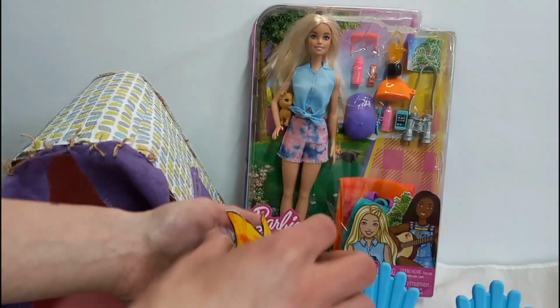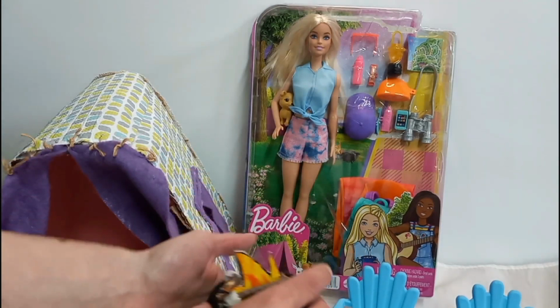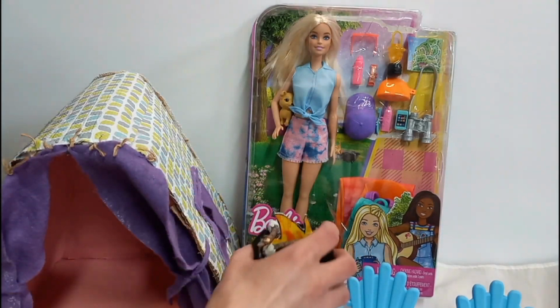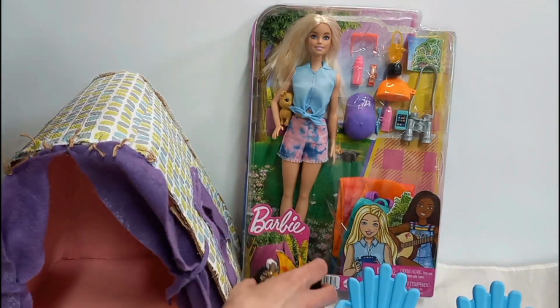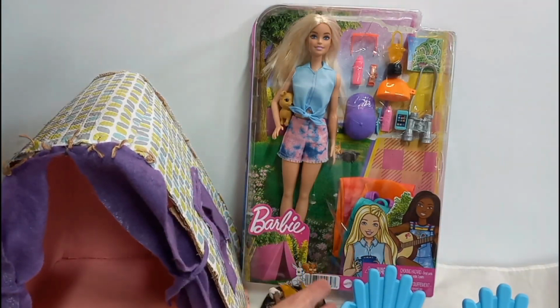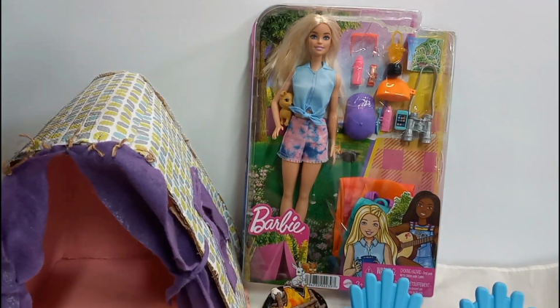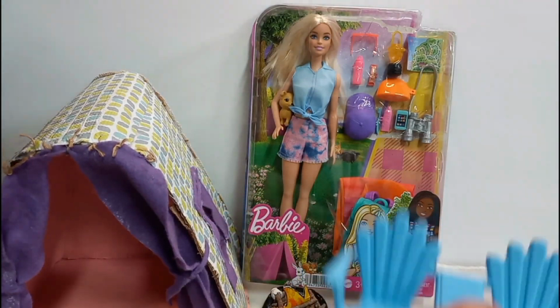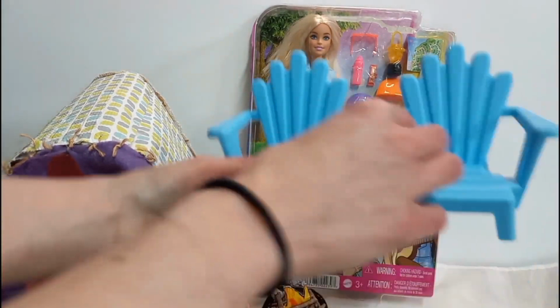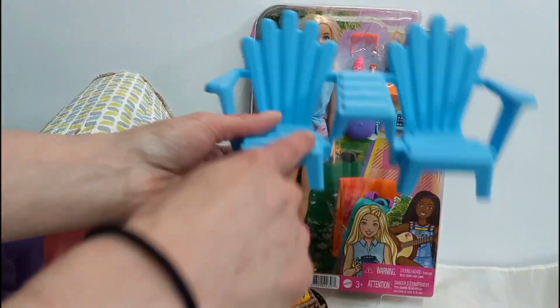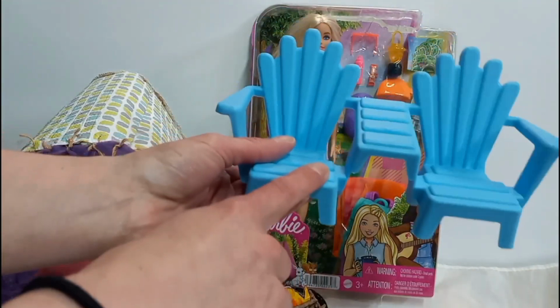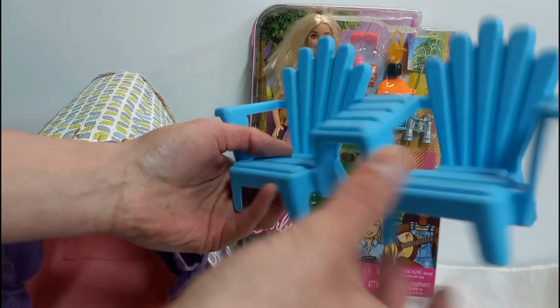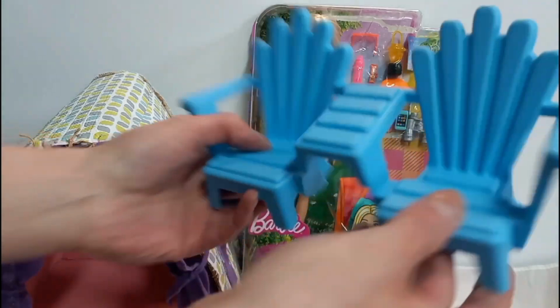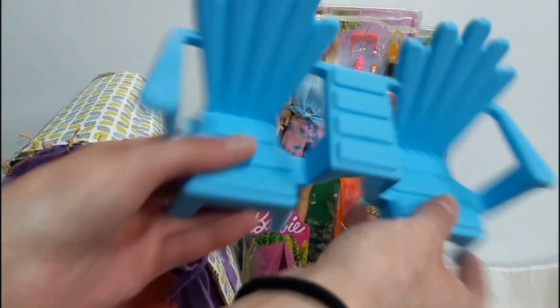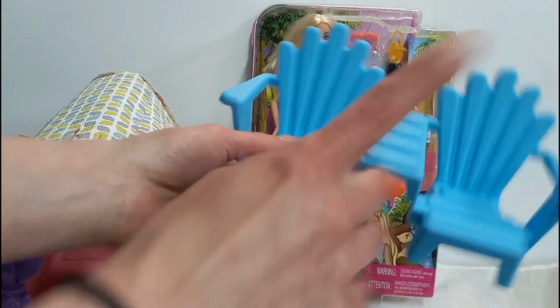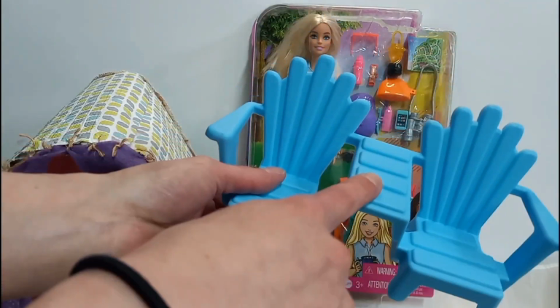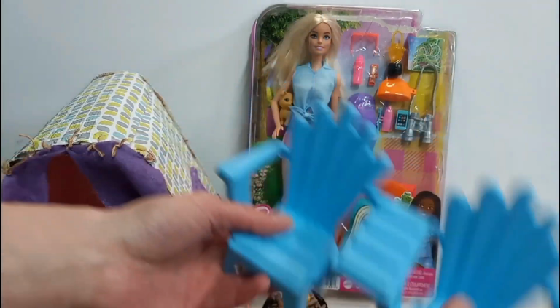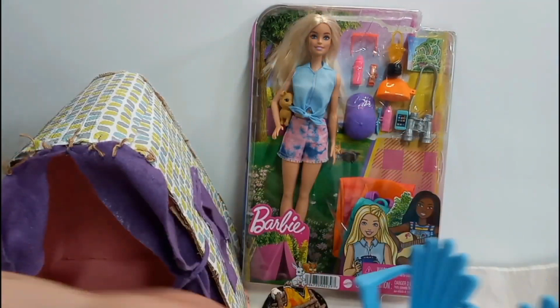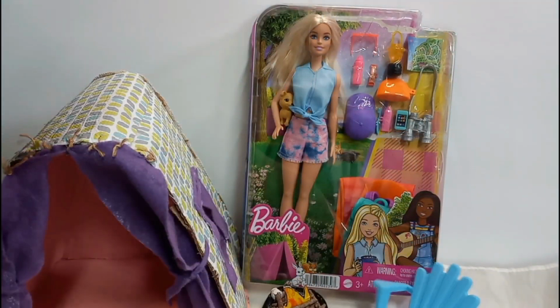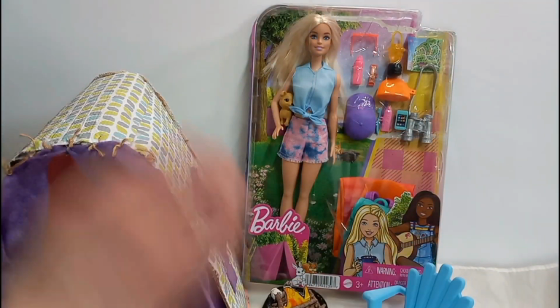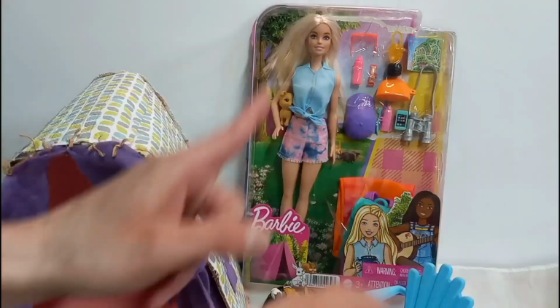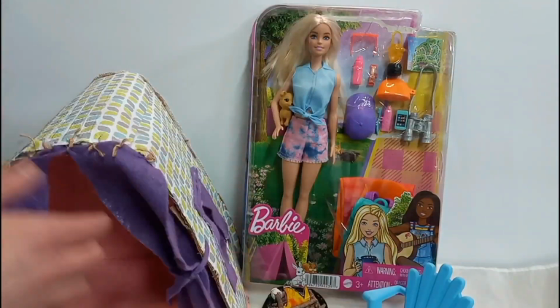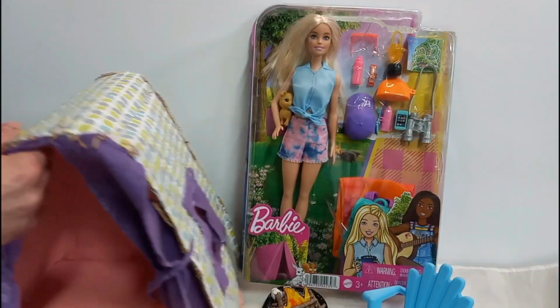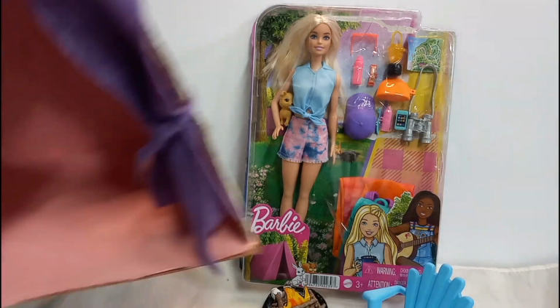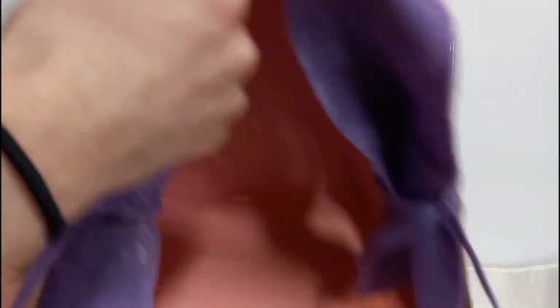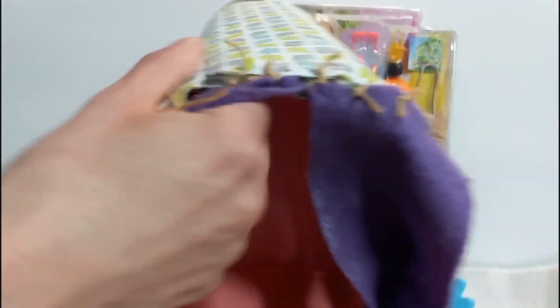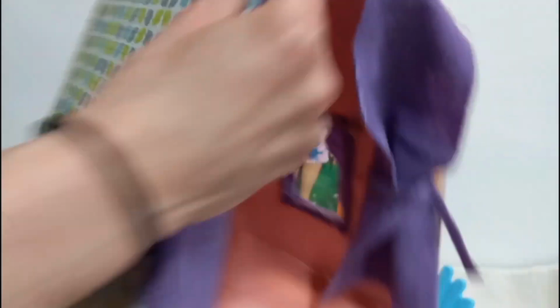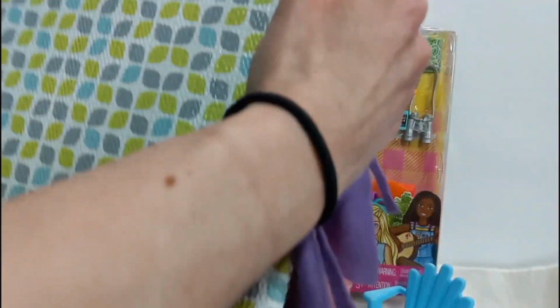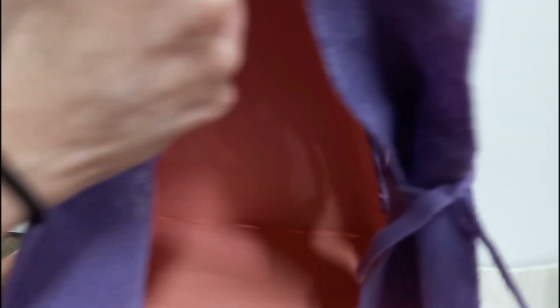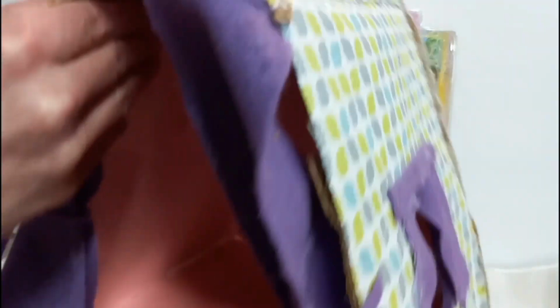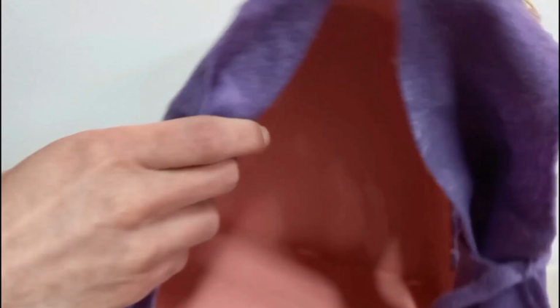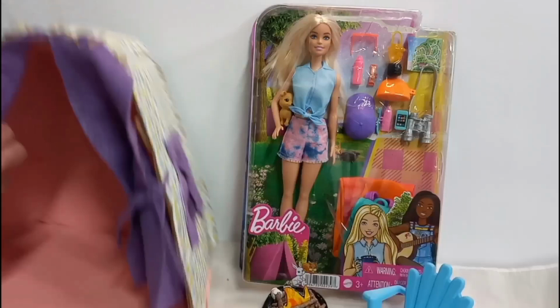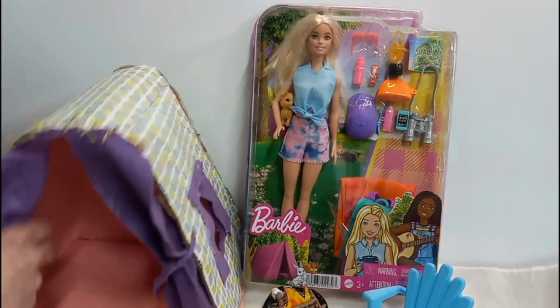I got this chair at Dollar Tree. And I also made a tent a long time ago — I made that.